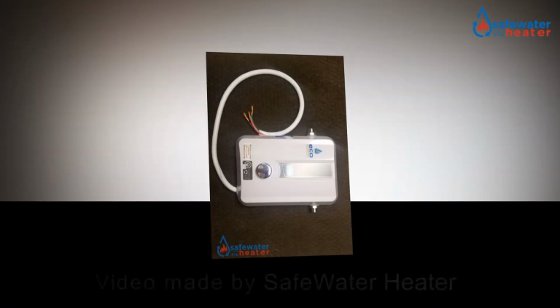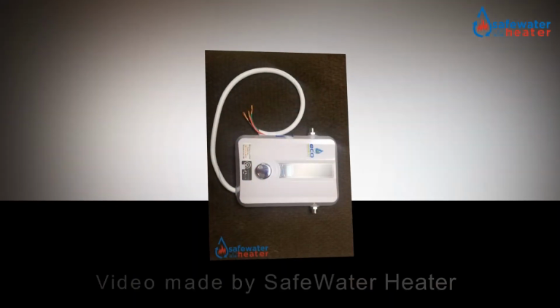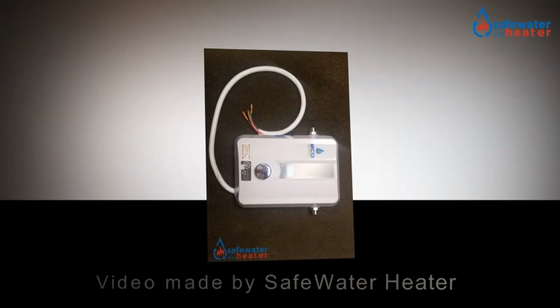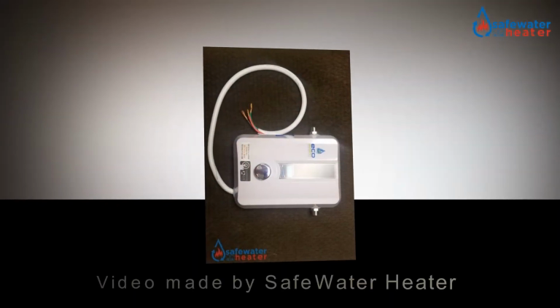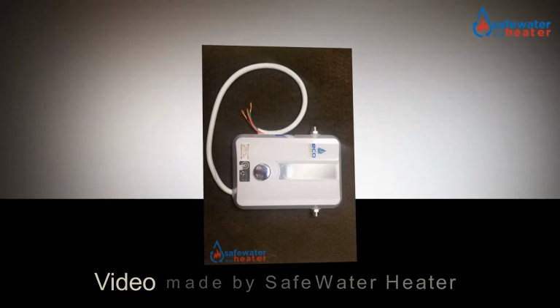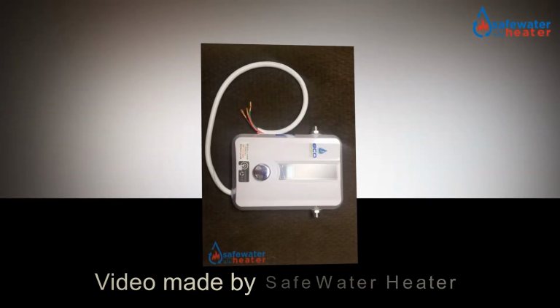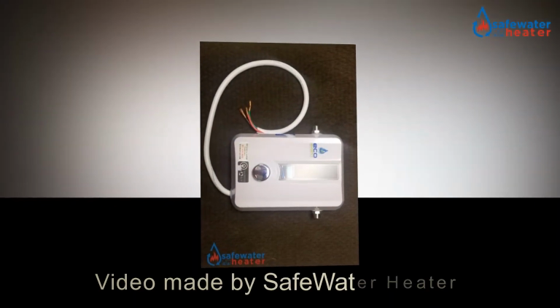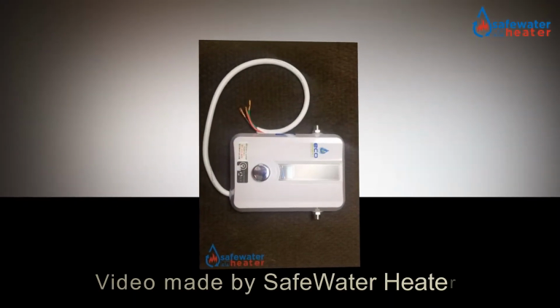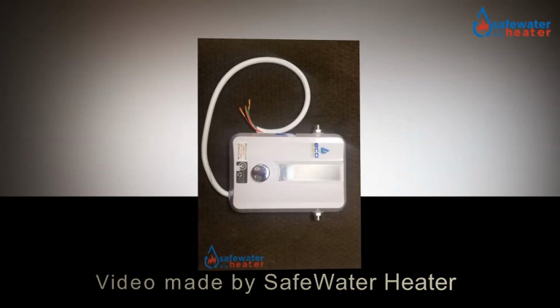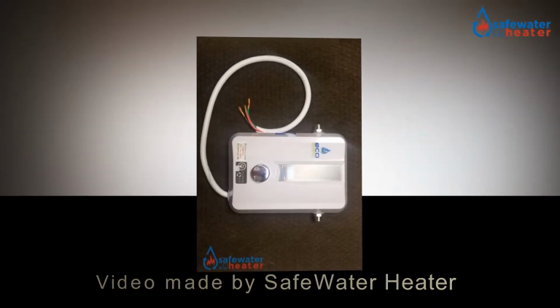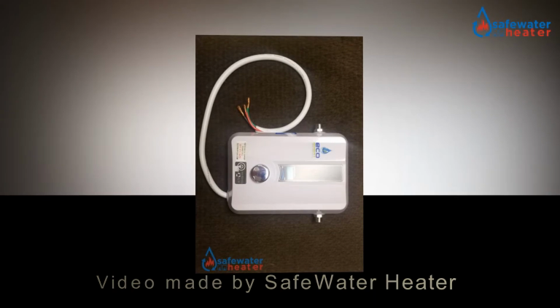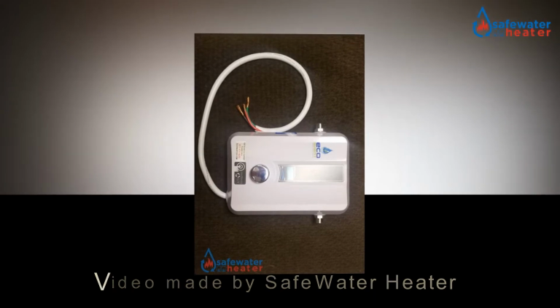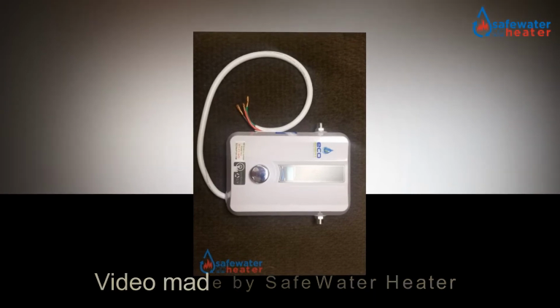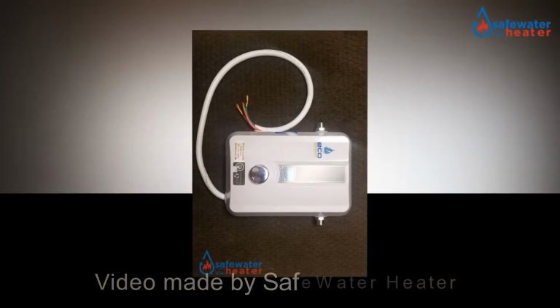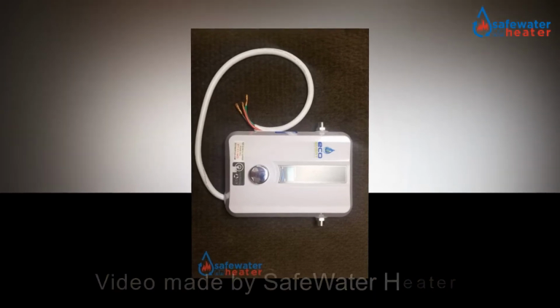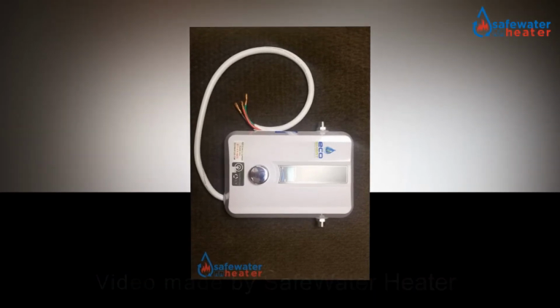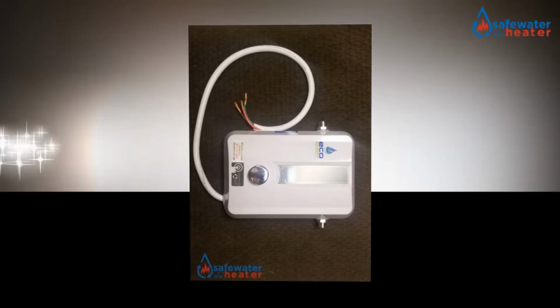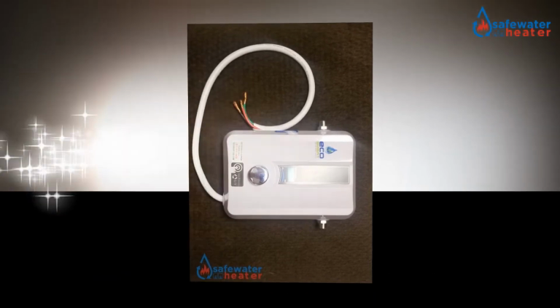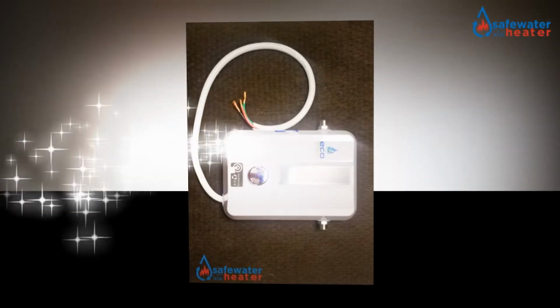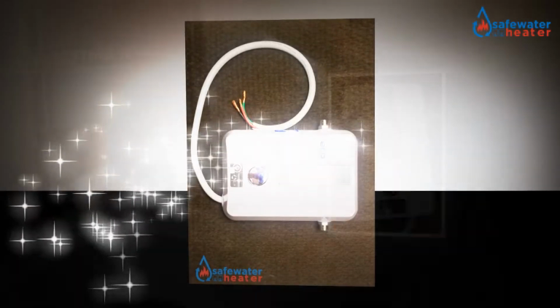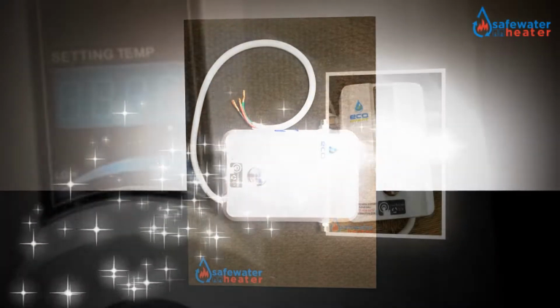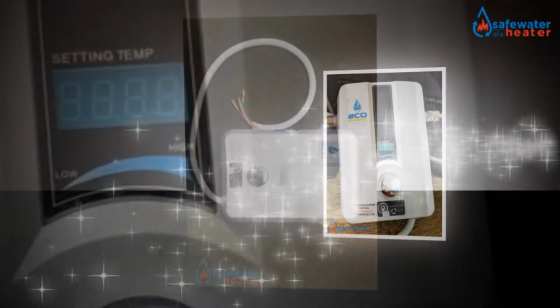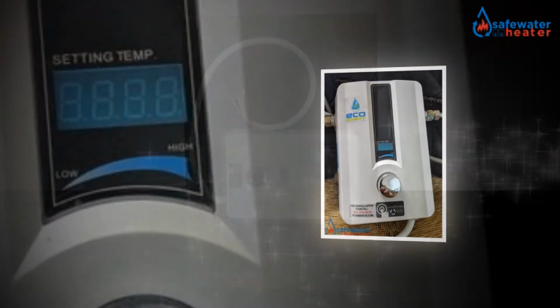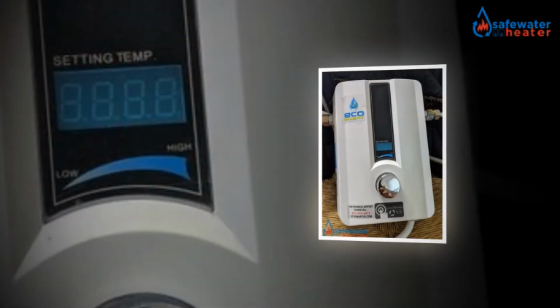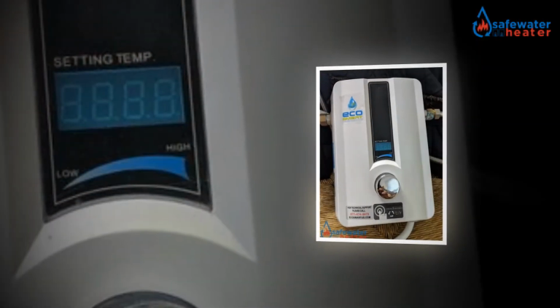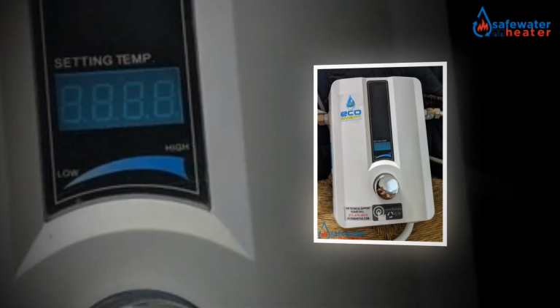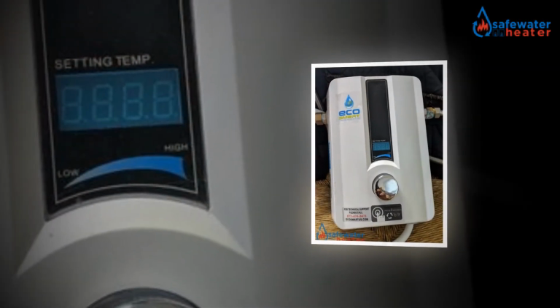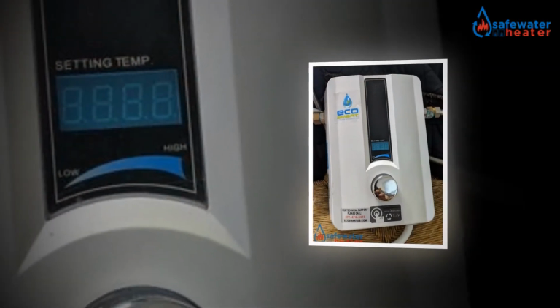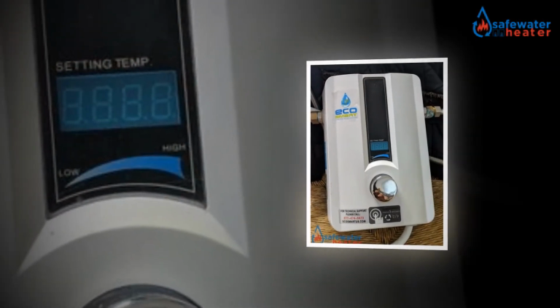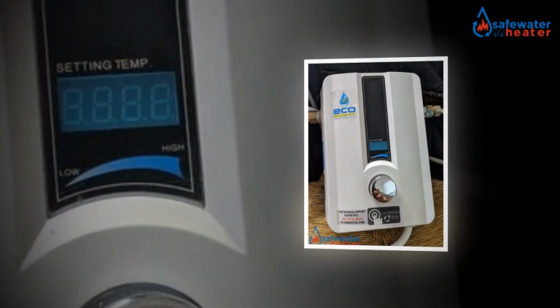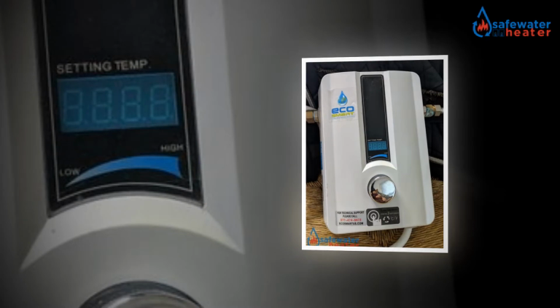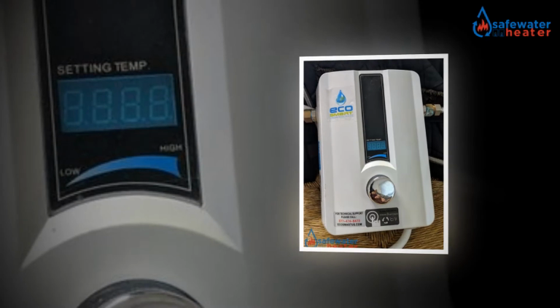Hello everyone, welcome to the SafeWaterHeater.com YouTube channel. Today we are going to be looking at the EcoSmart Eco11 review.